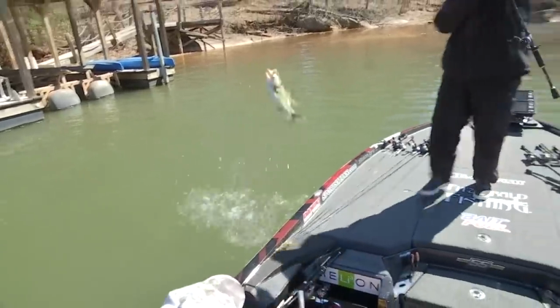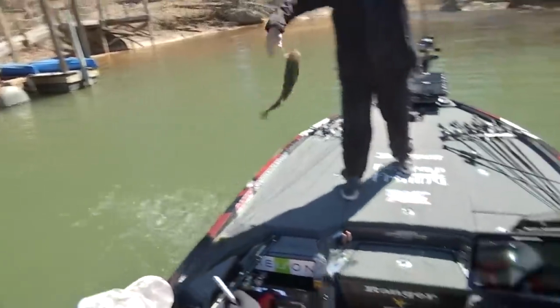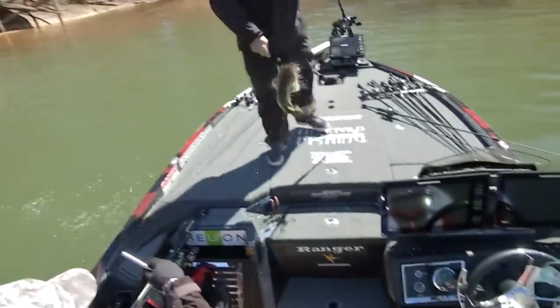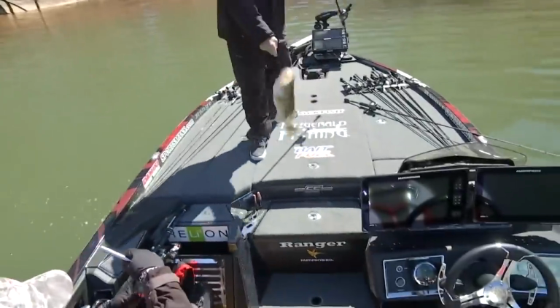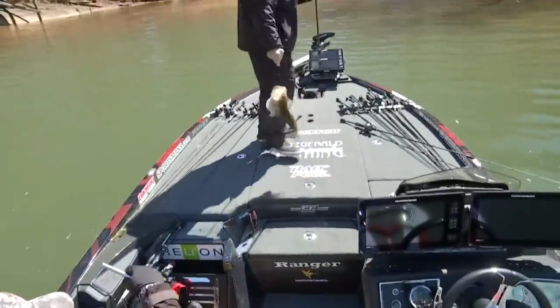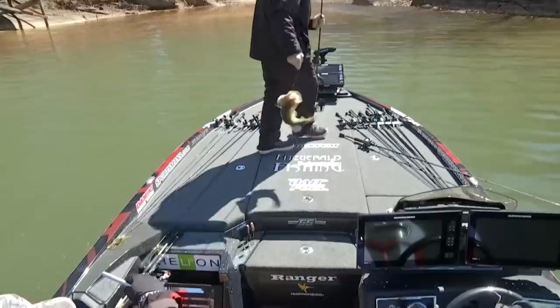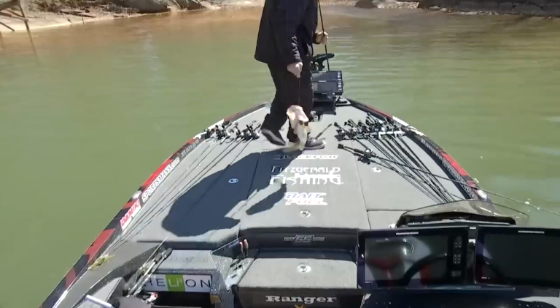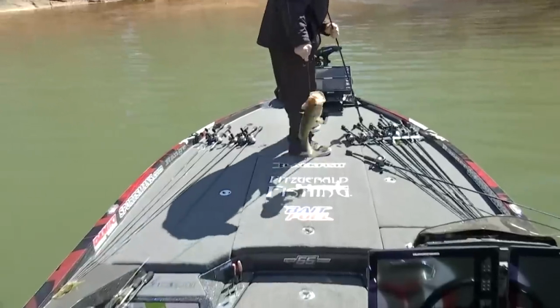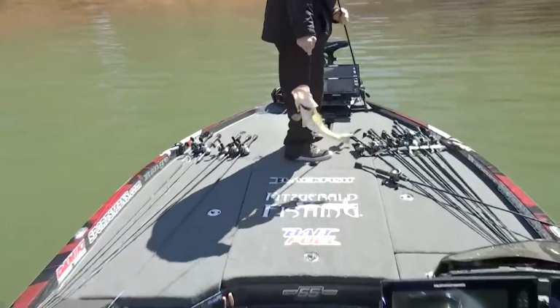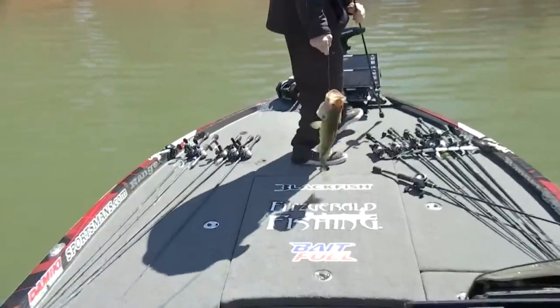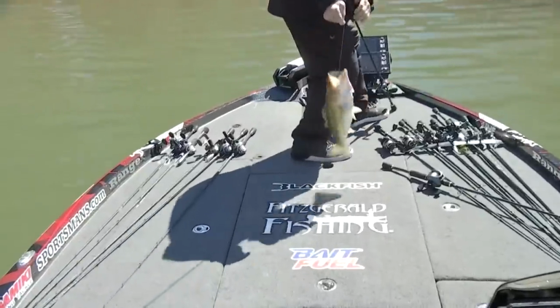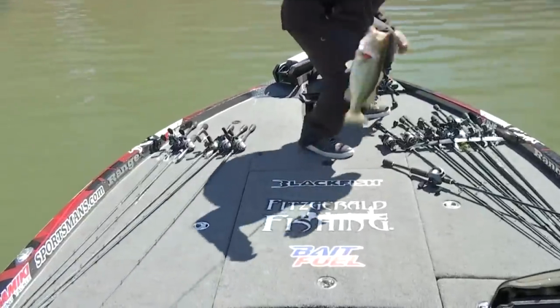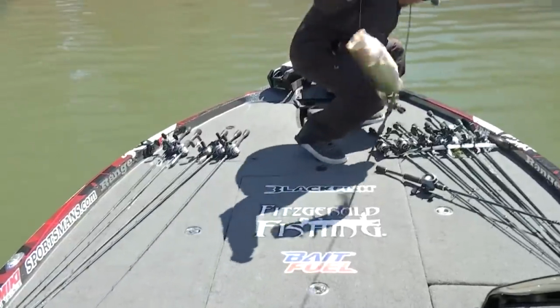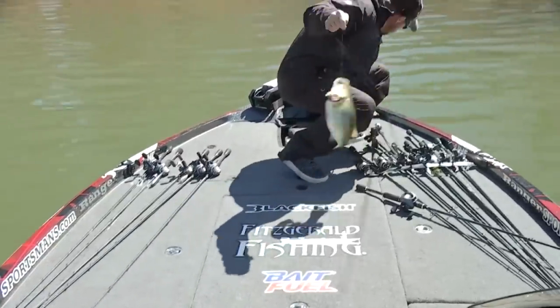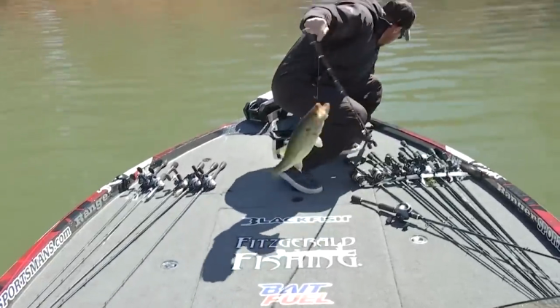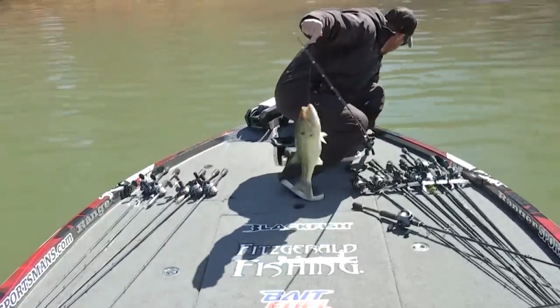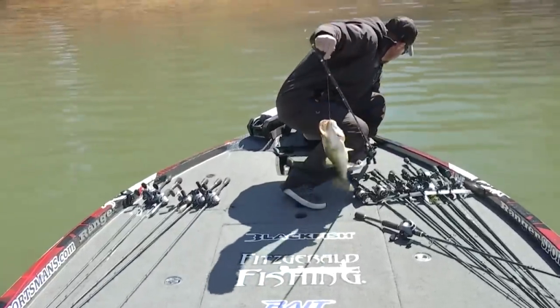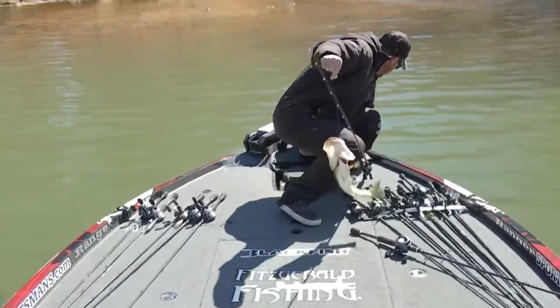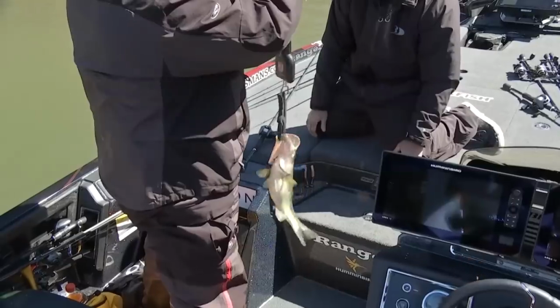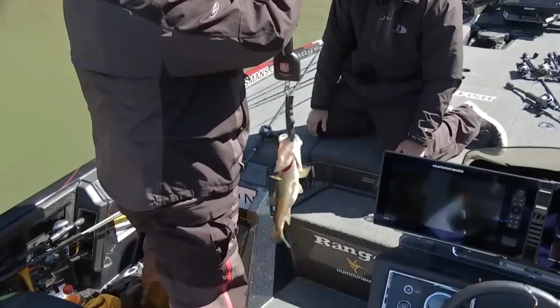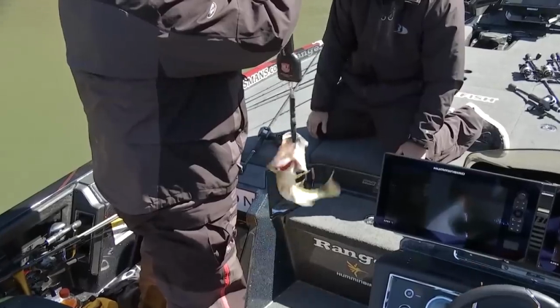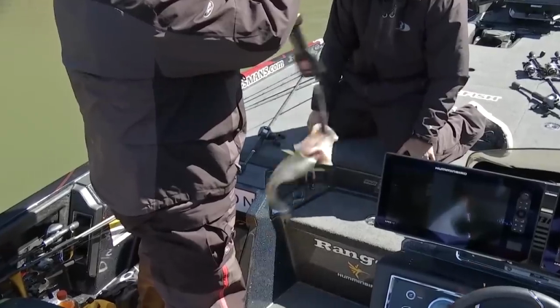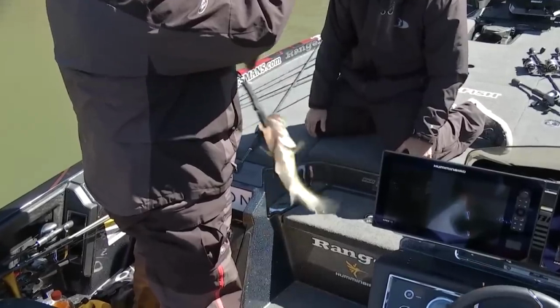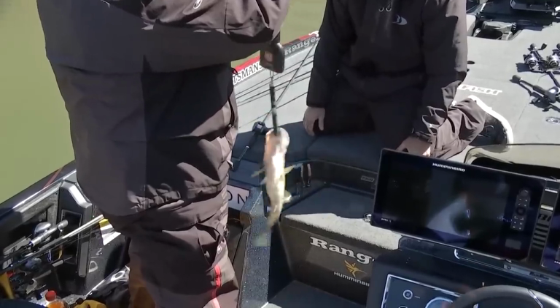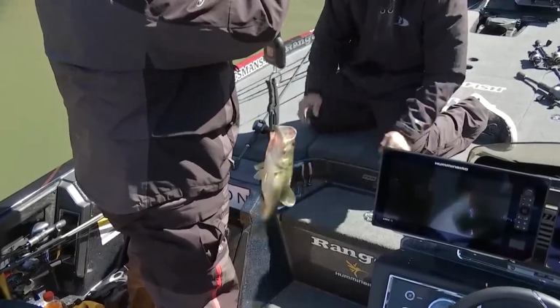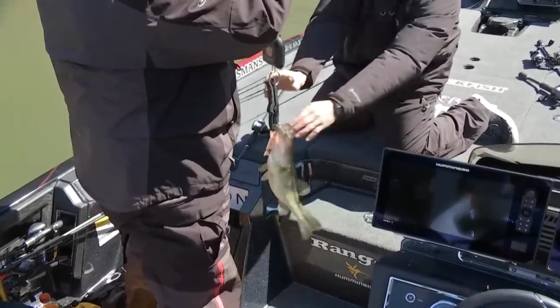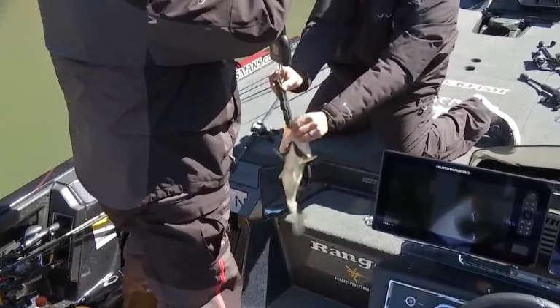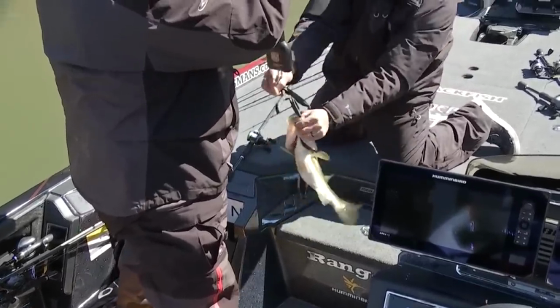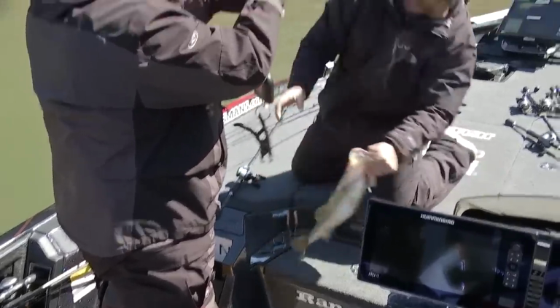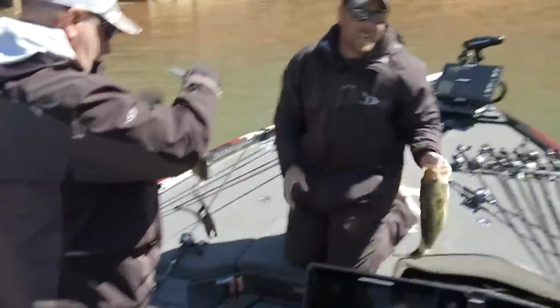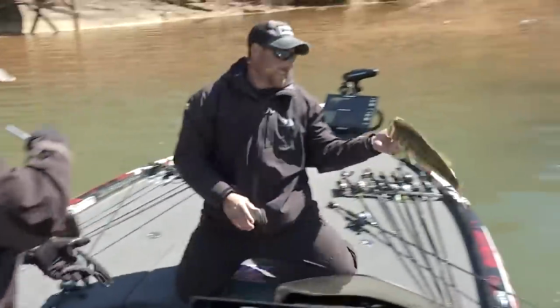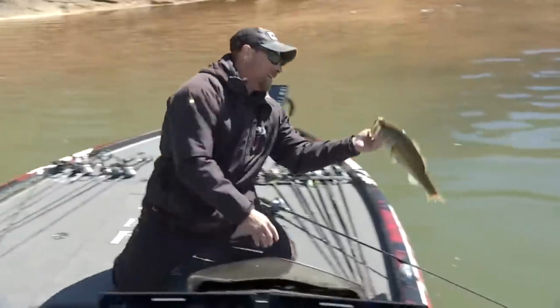There we go, that's a little more like it. Three pounds one ounce. Hey, there we go — we can actually get down.